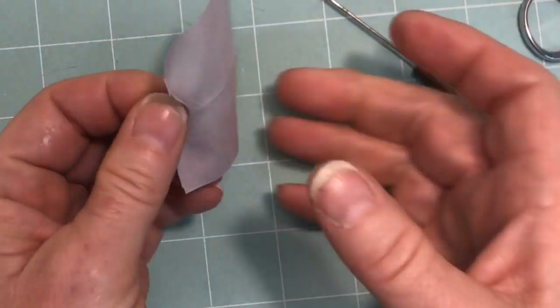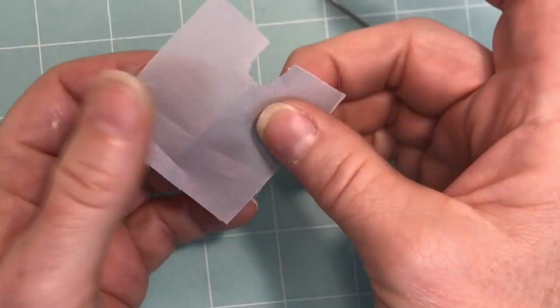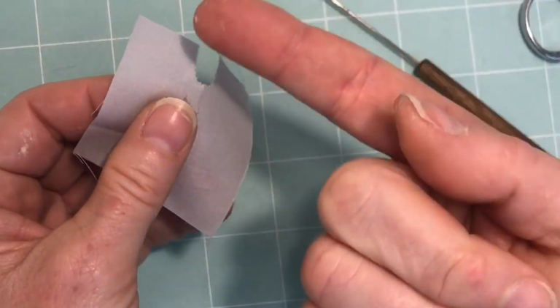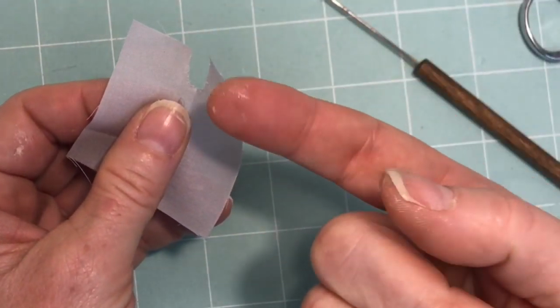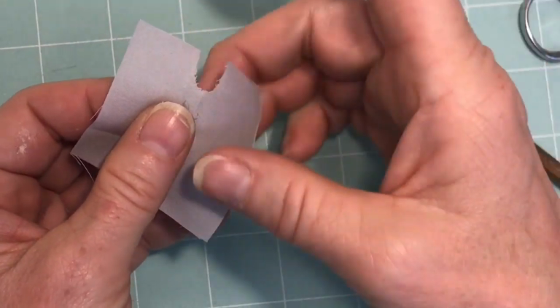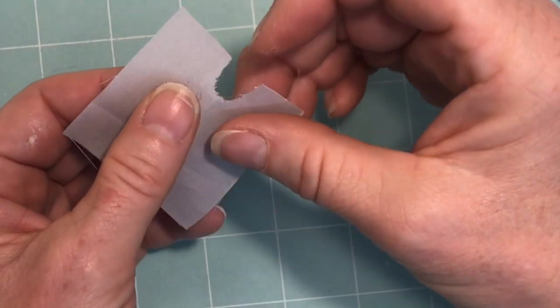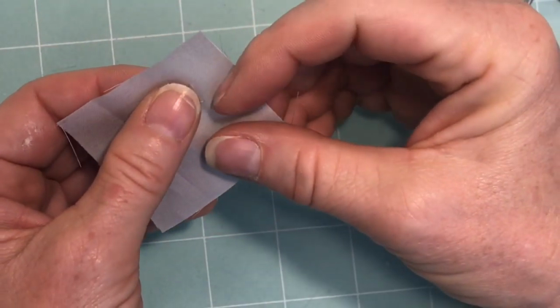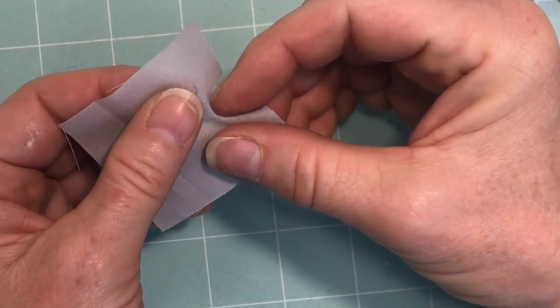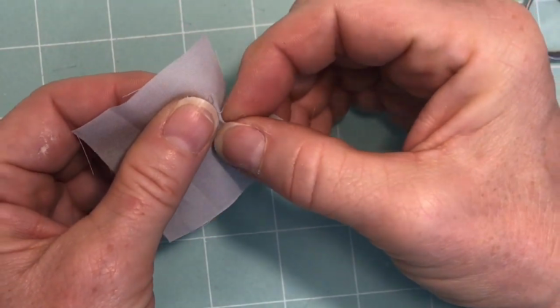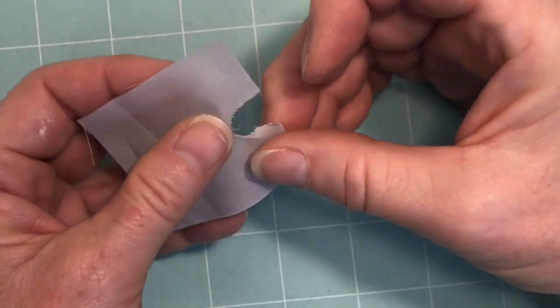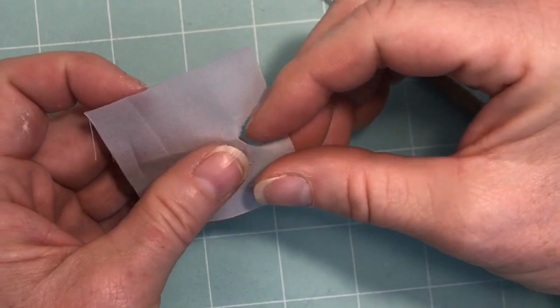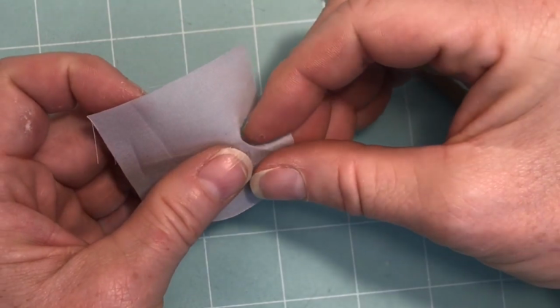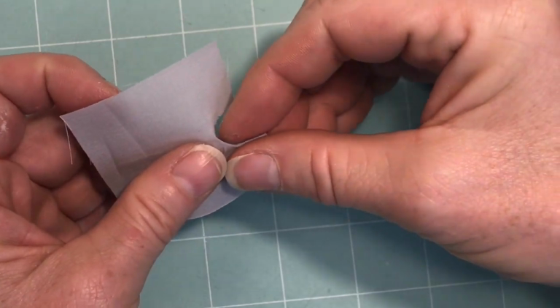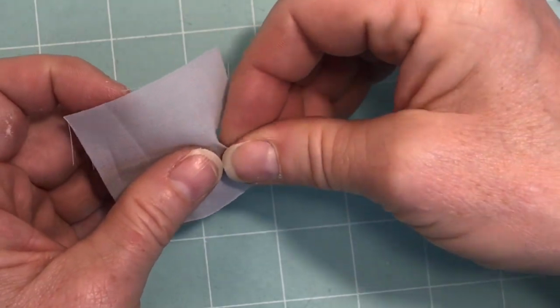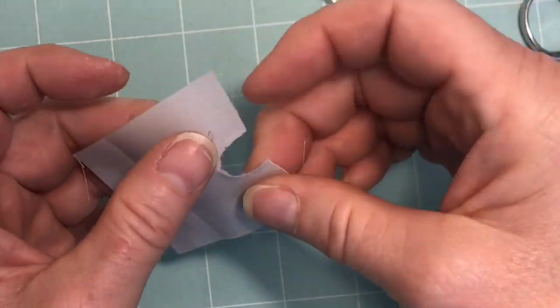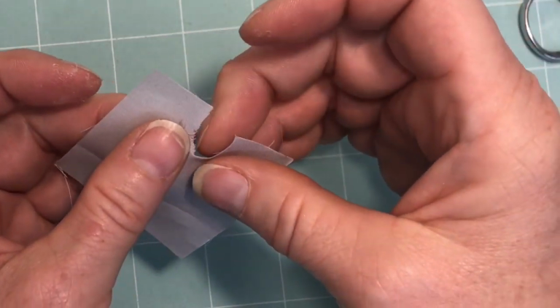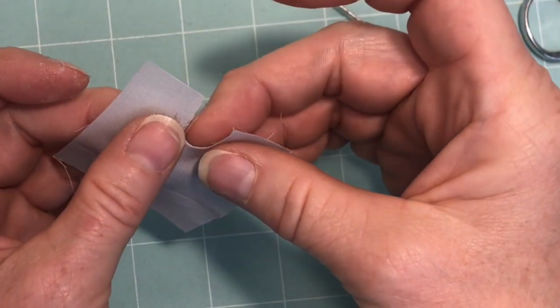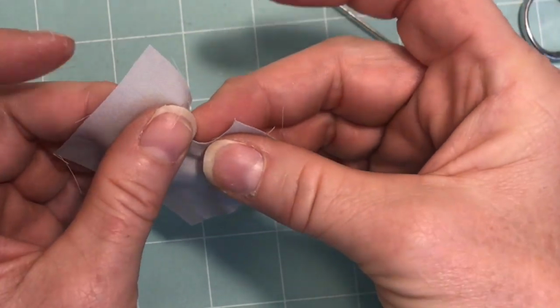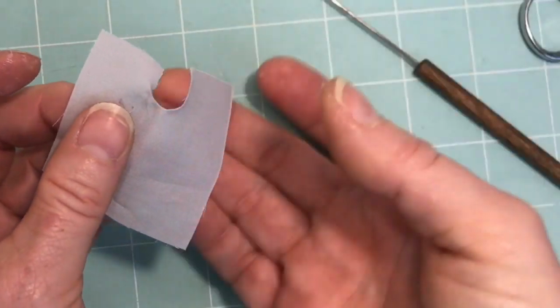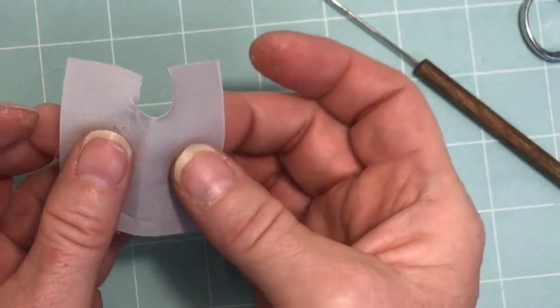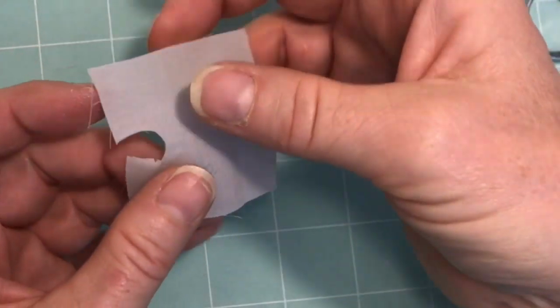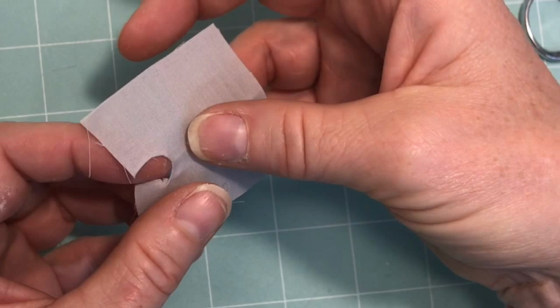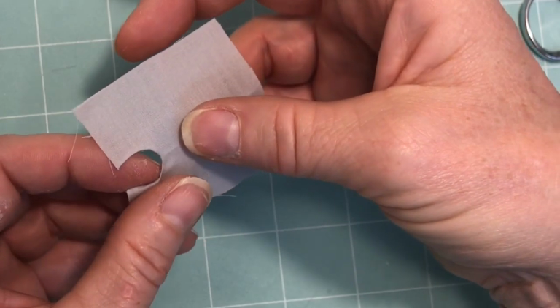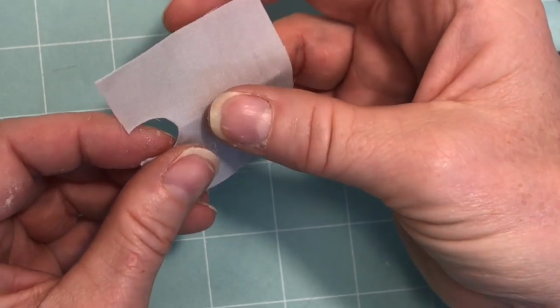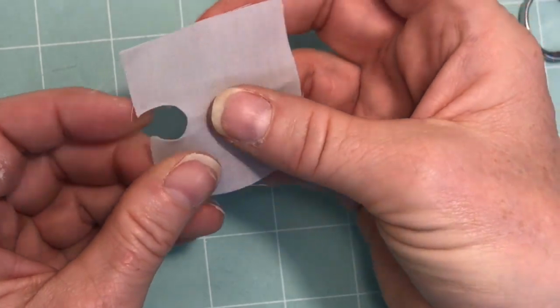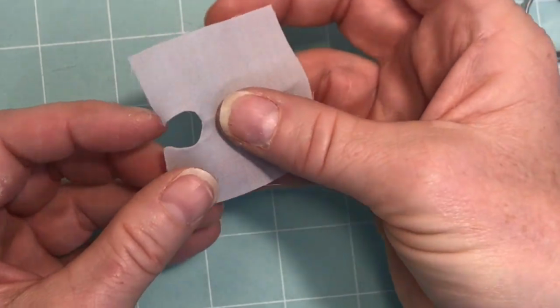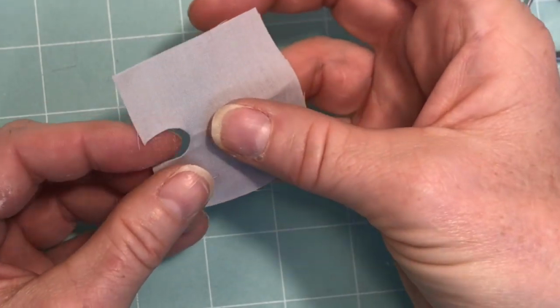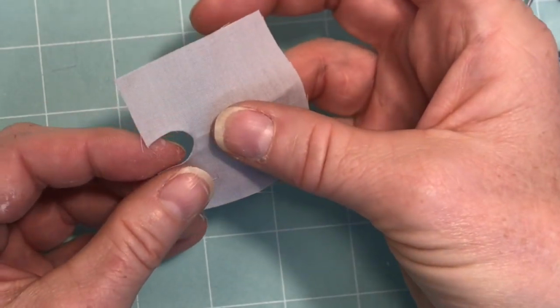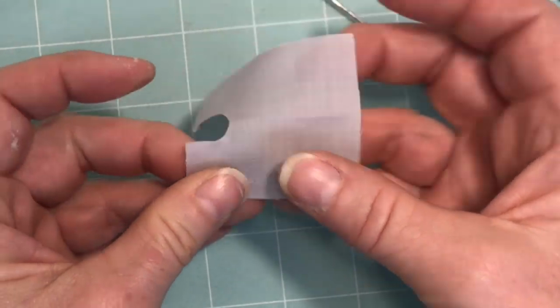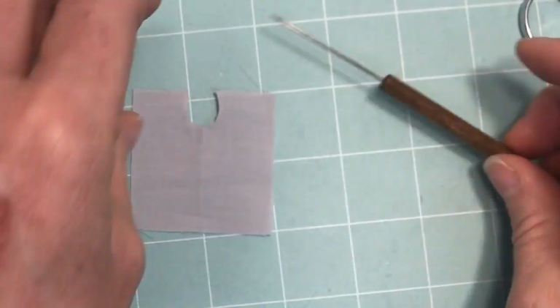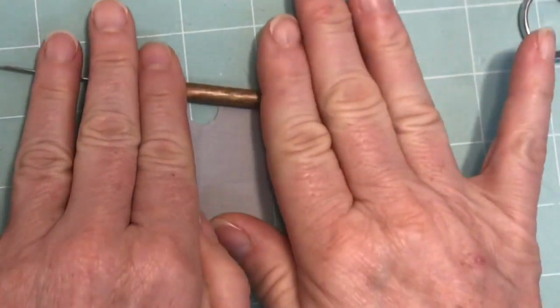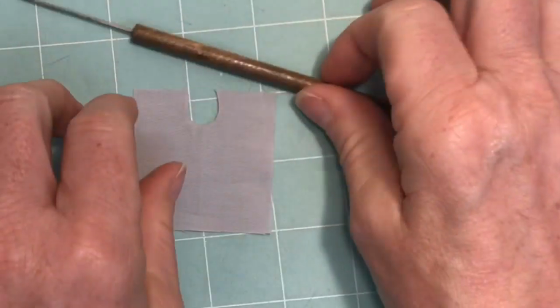Turn your fabric around to the front and with your finger gently push those tabs into the backside of the fabric like so. This is creating a very smooth neckline that will go around the collar of your doll.